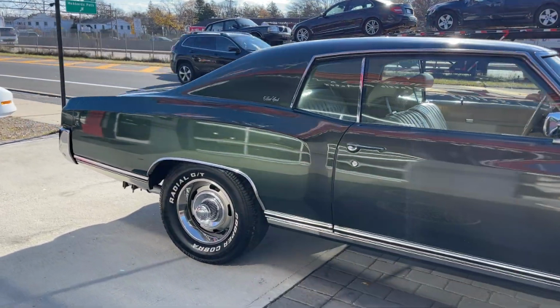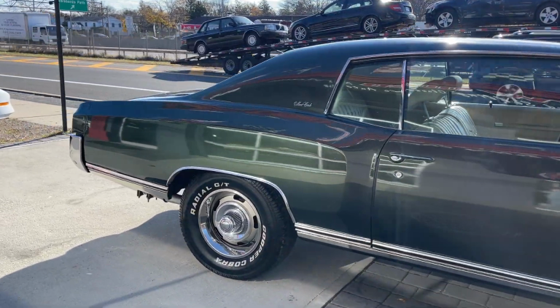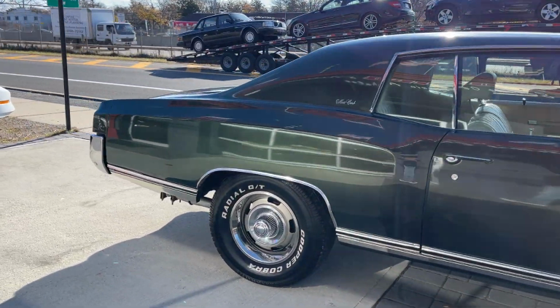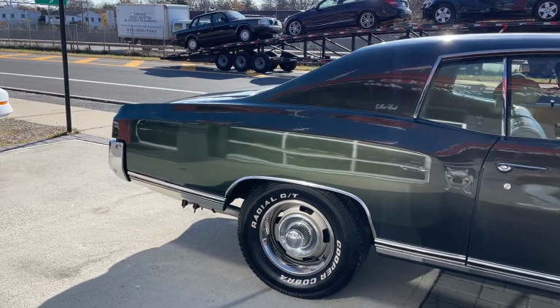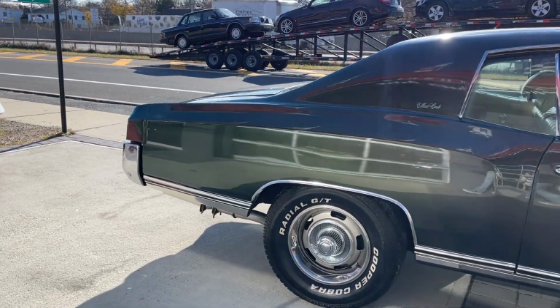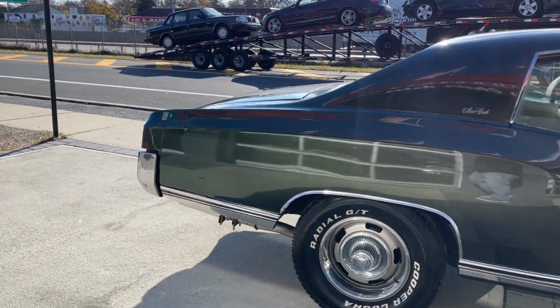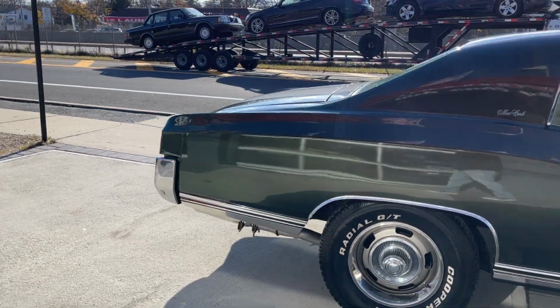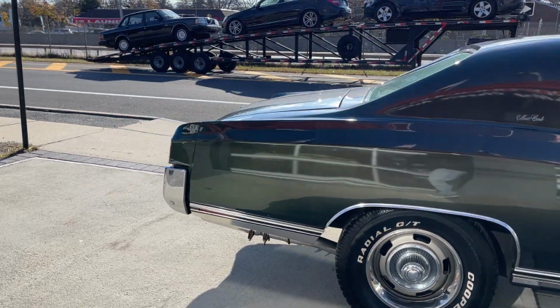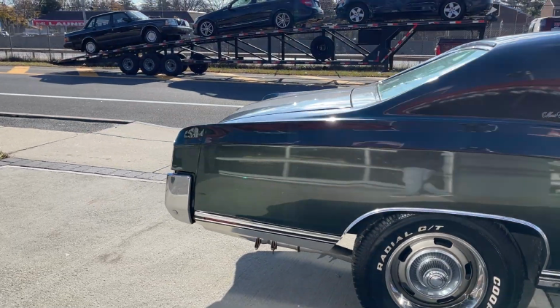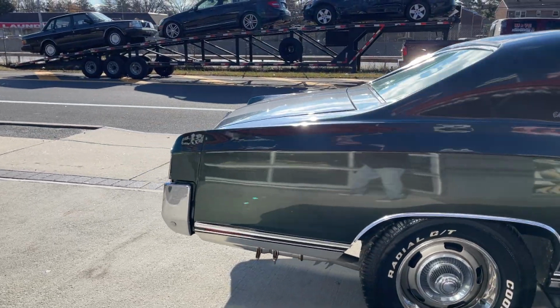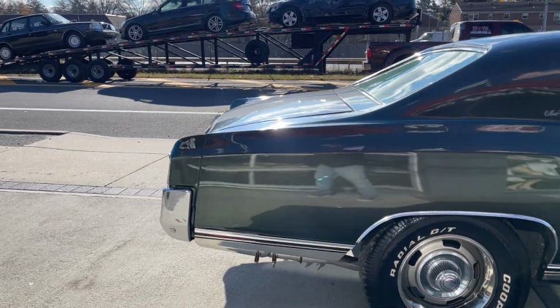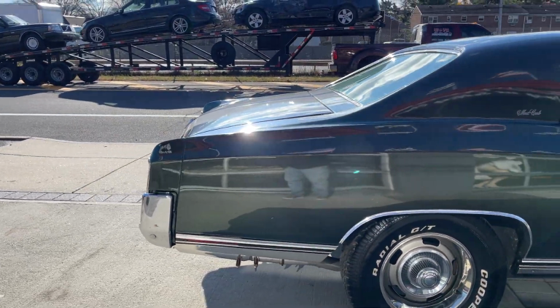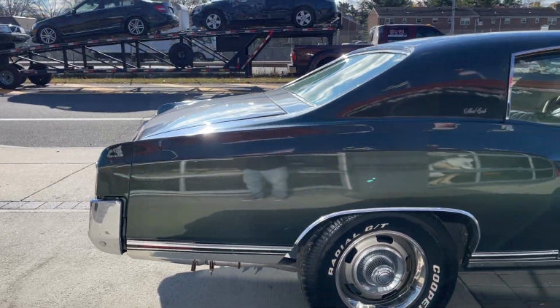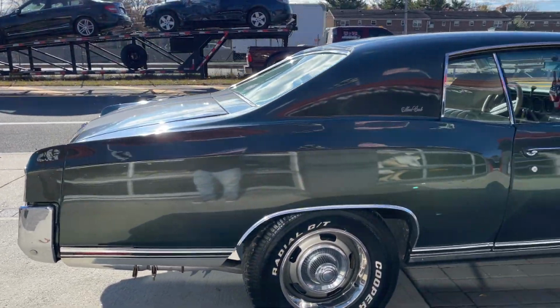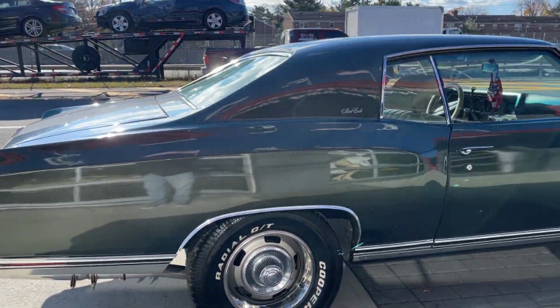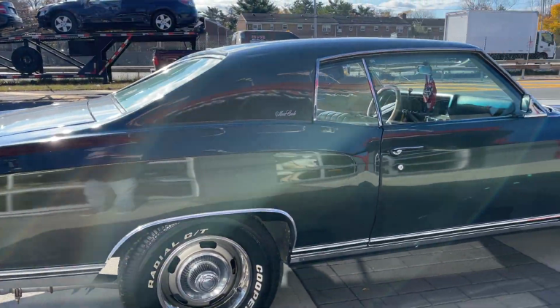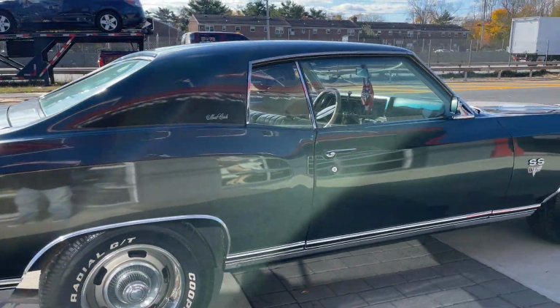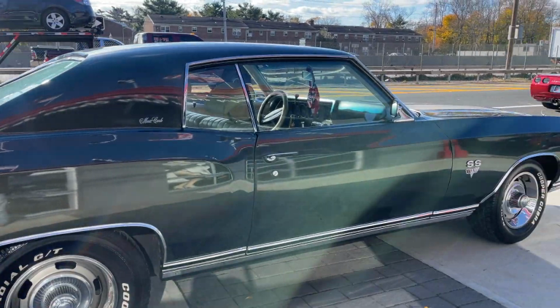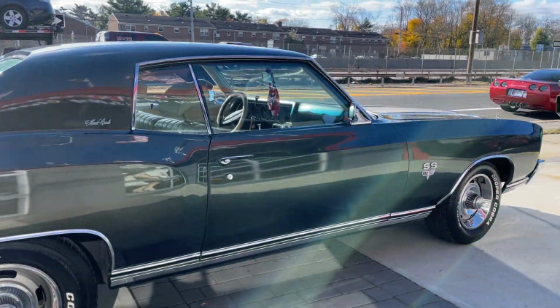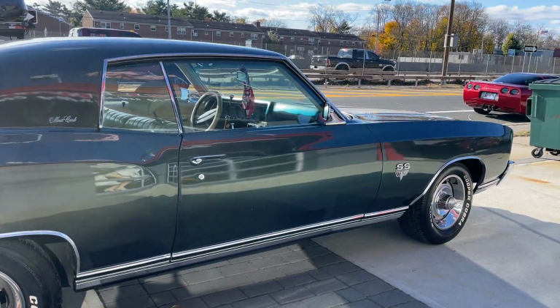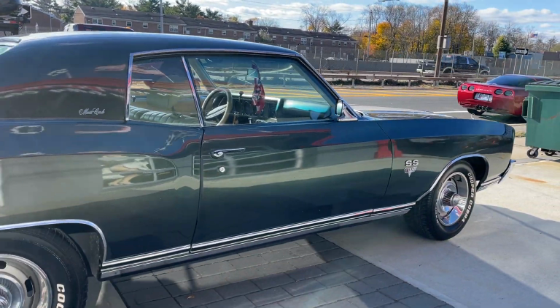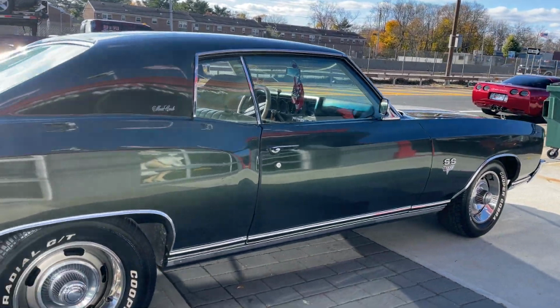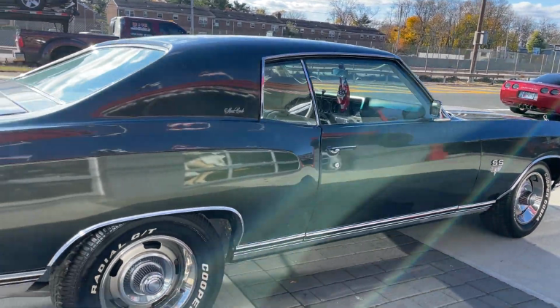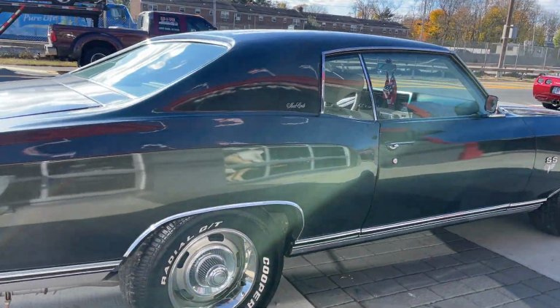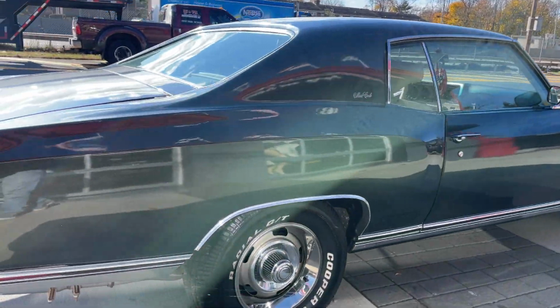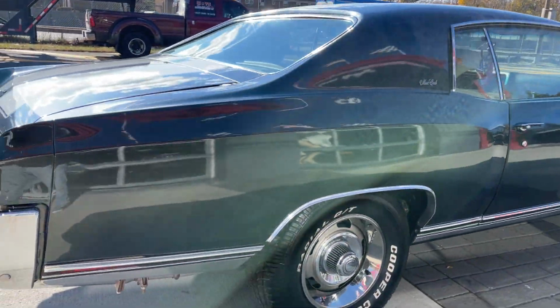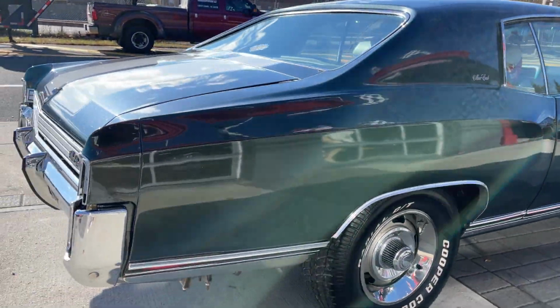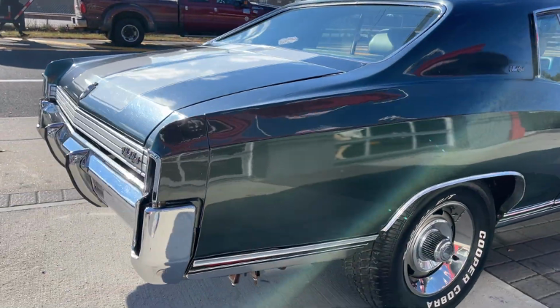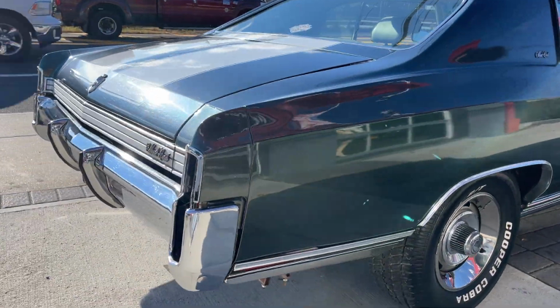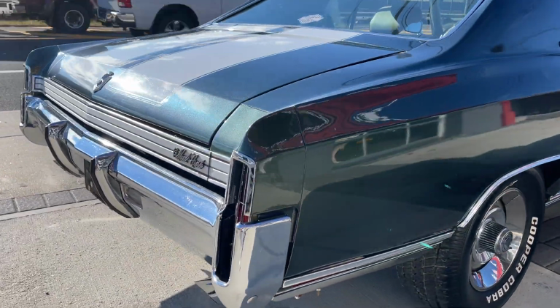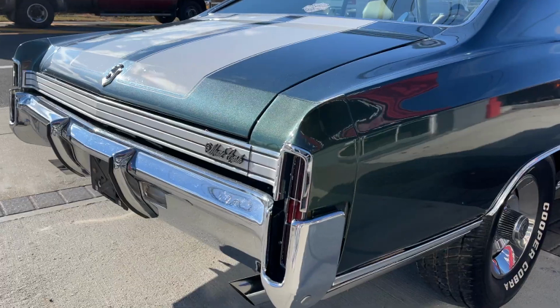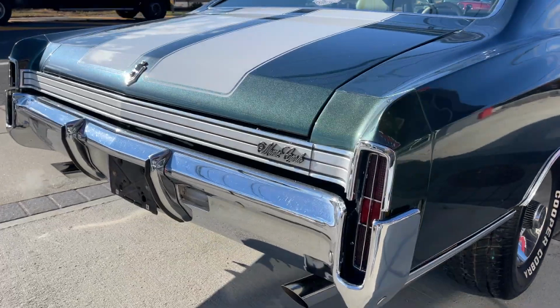Look at how nice and clean this car is. The paint's like a metallic grayish green tint — kind of depends on the light you're in. Just a super clean car. All the chrome is in excellent condition.